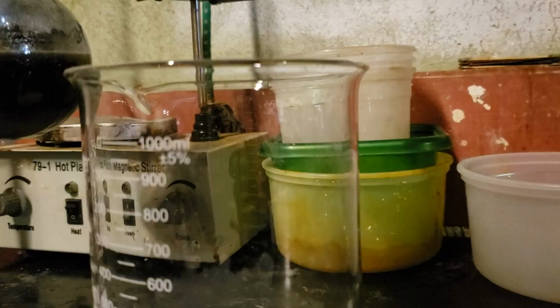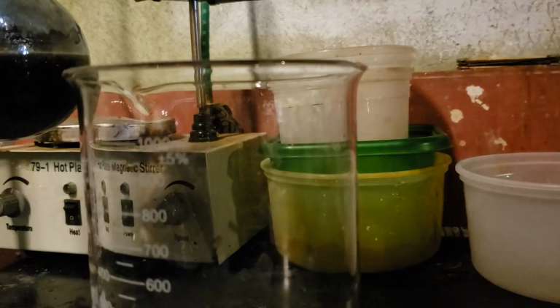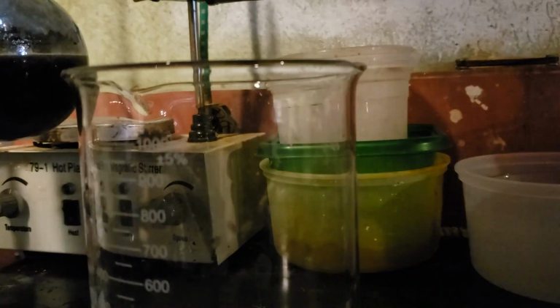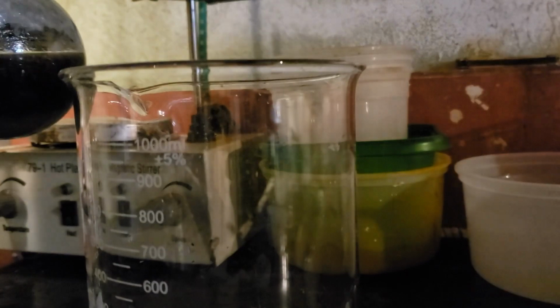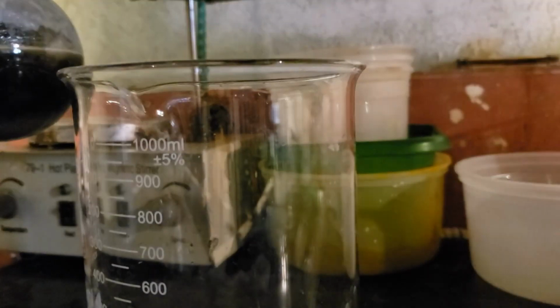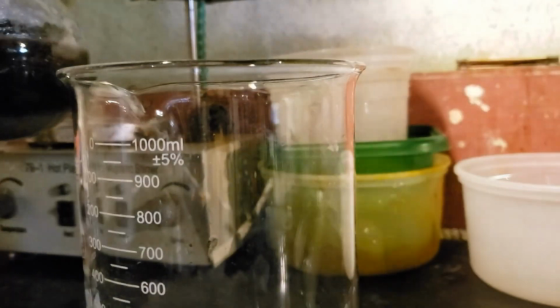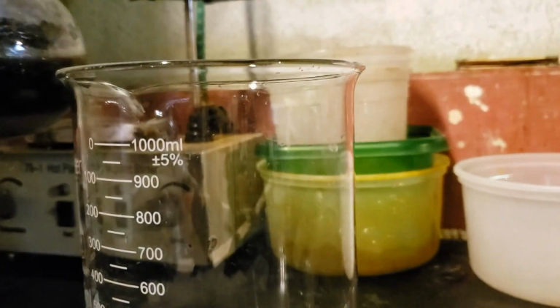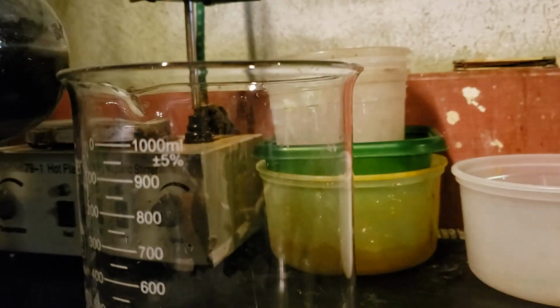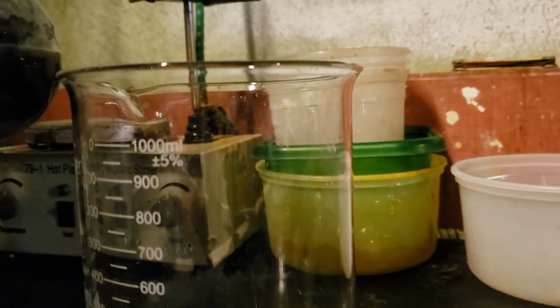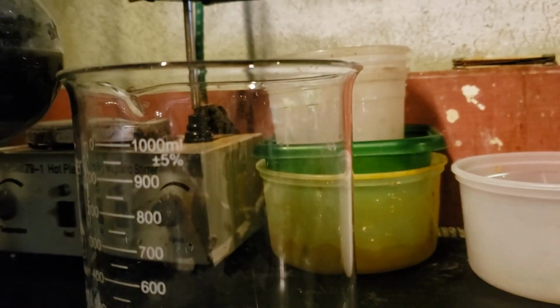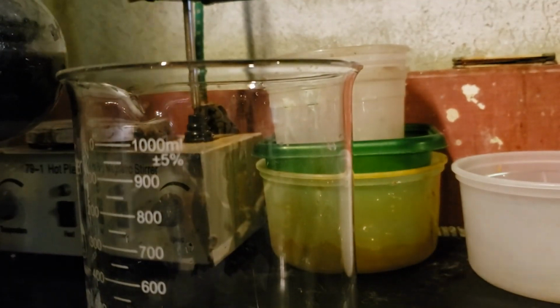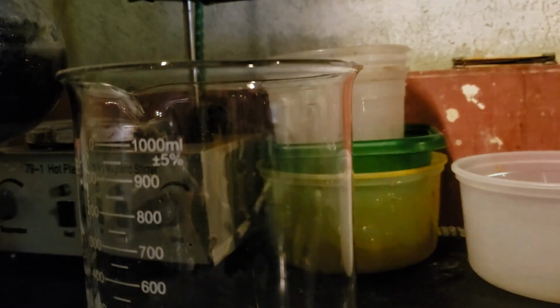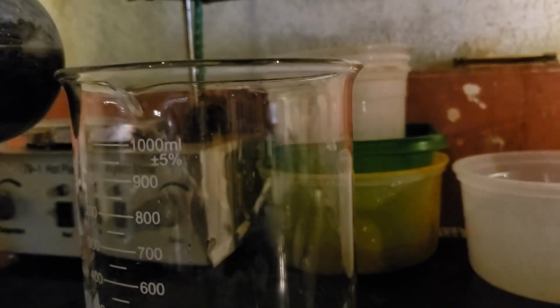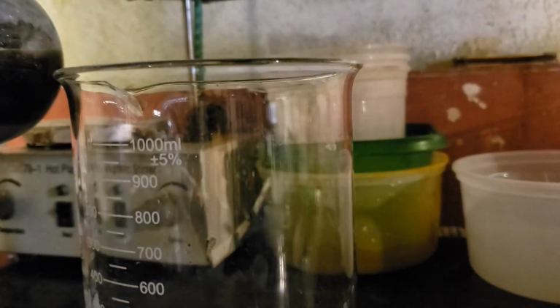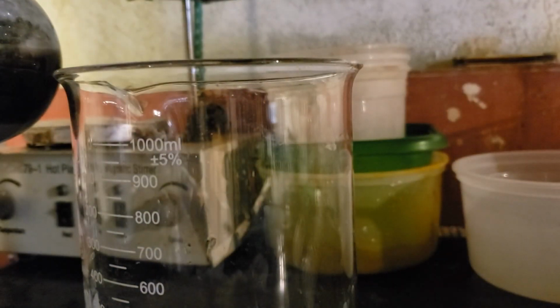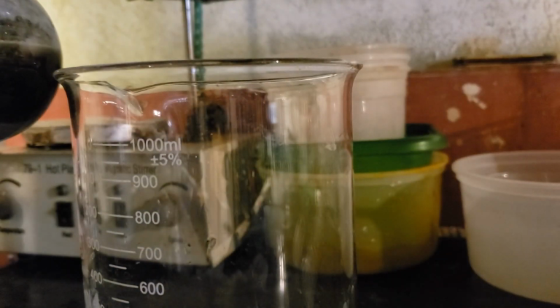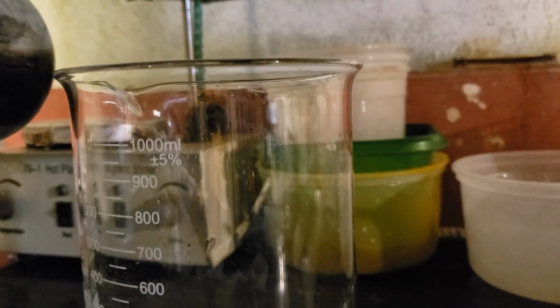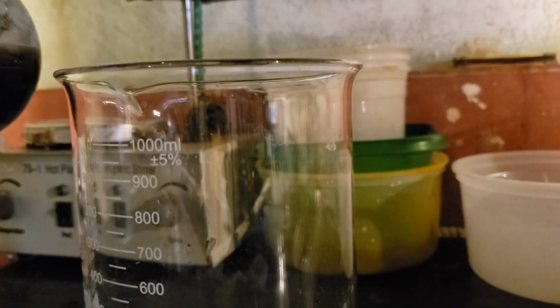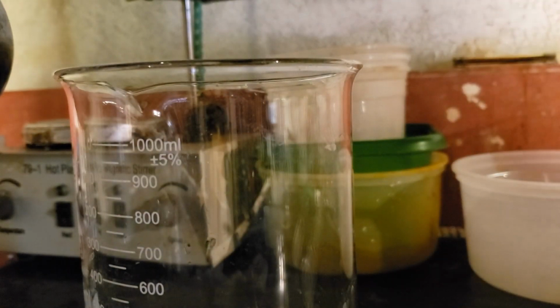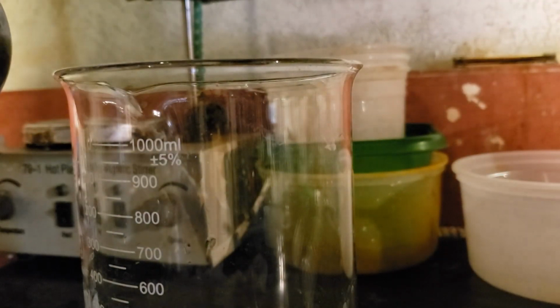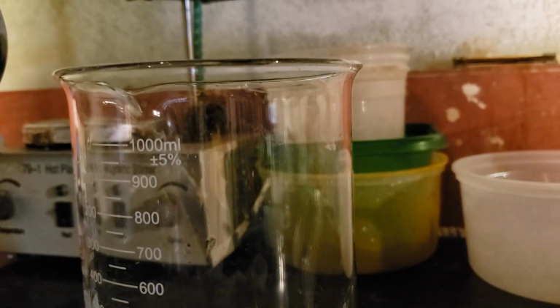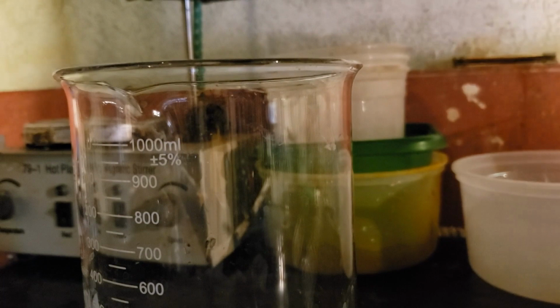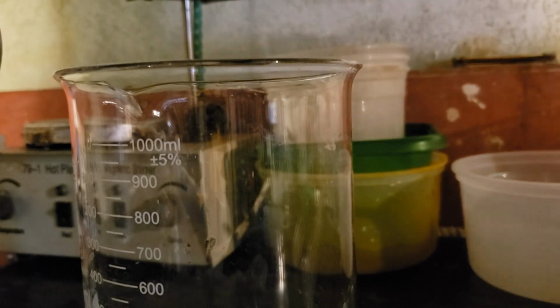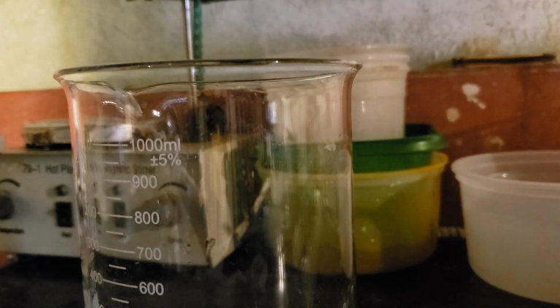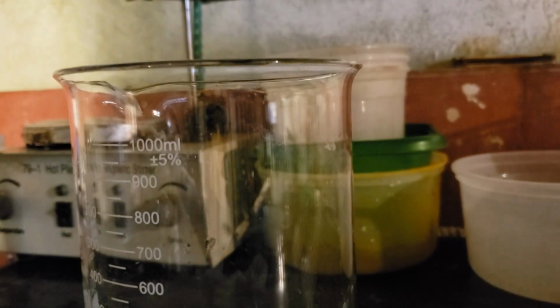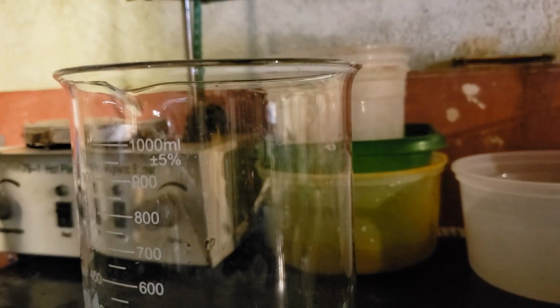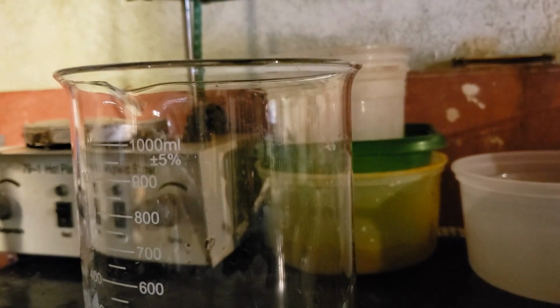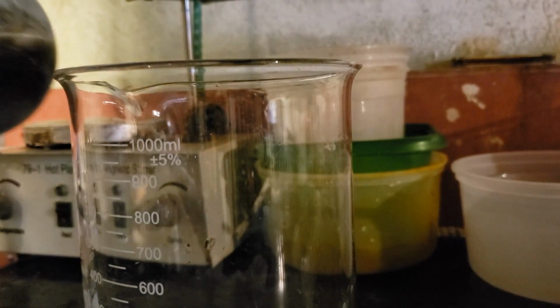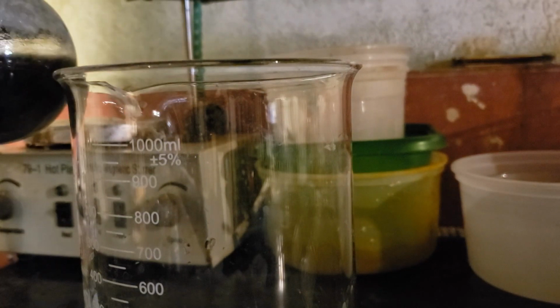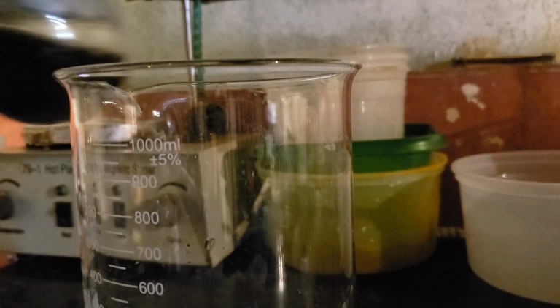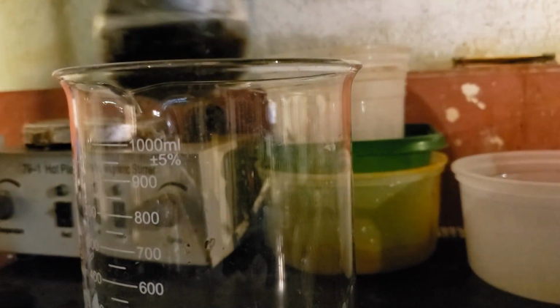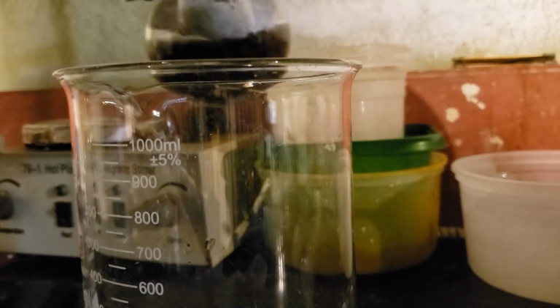The reaction solution is poured onto 50 grams of ice to rapidly cool it to room temperature. The flask and condenser are also rinsed with a little water to transfer any crystals to the beaker.